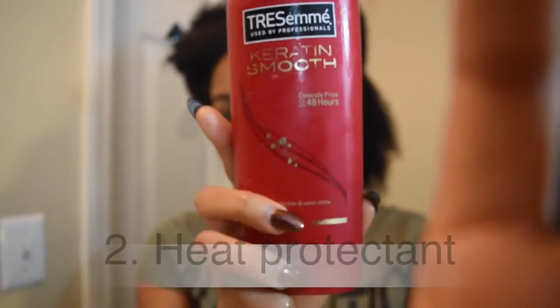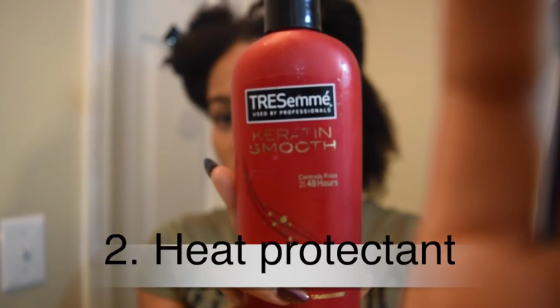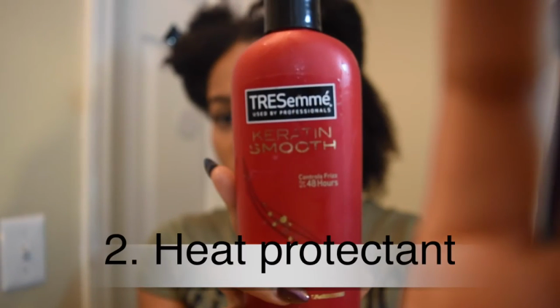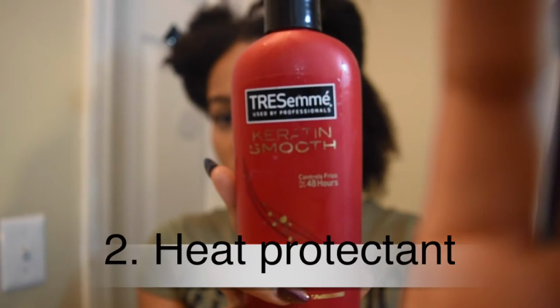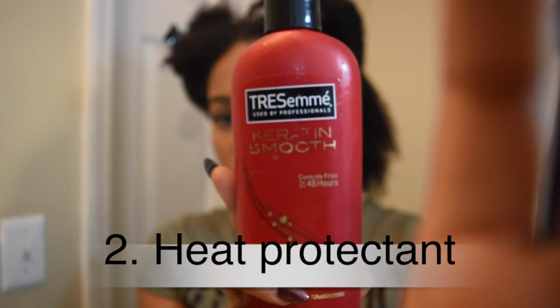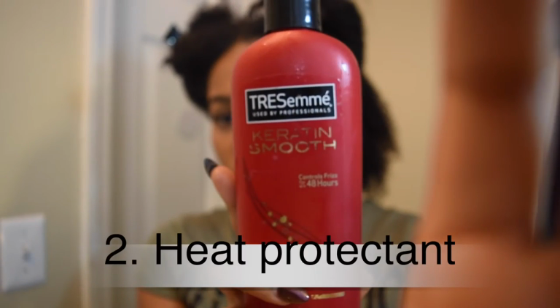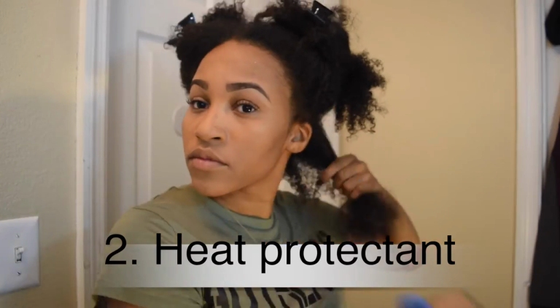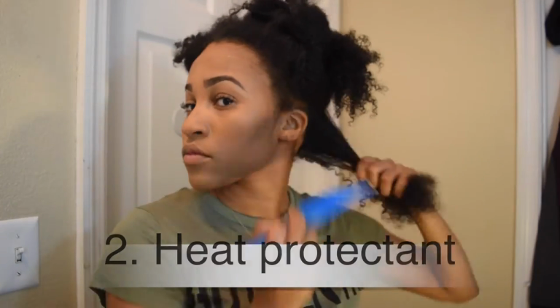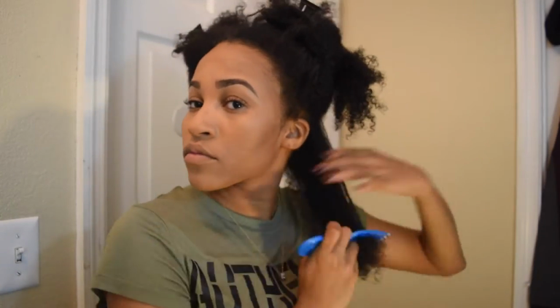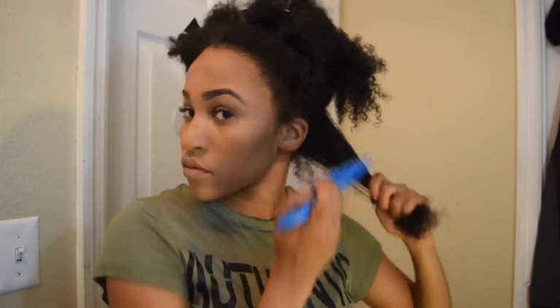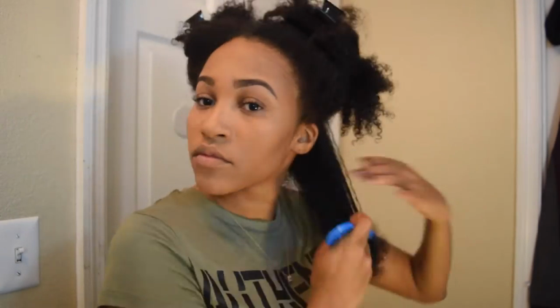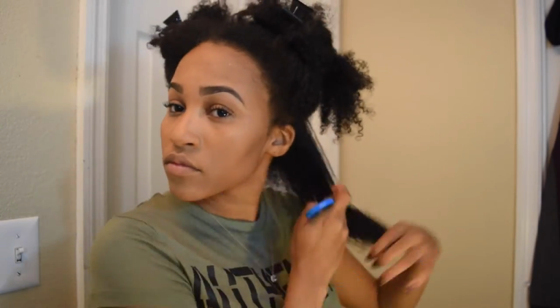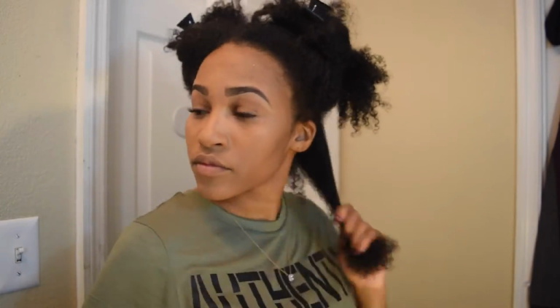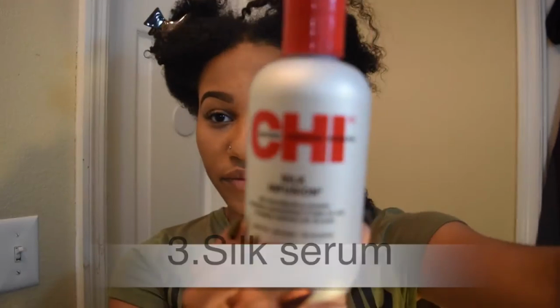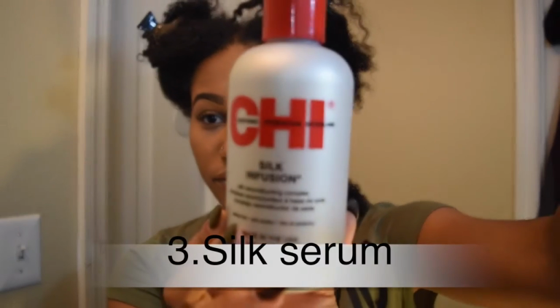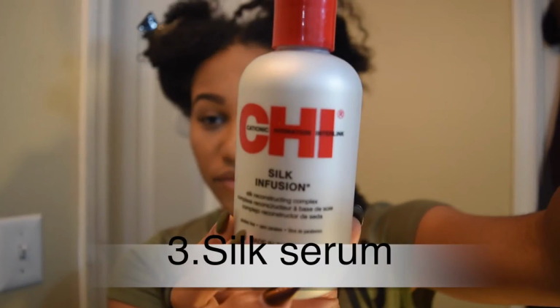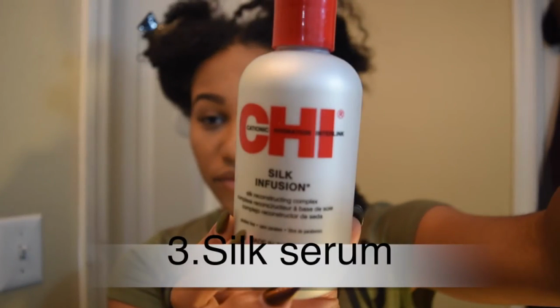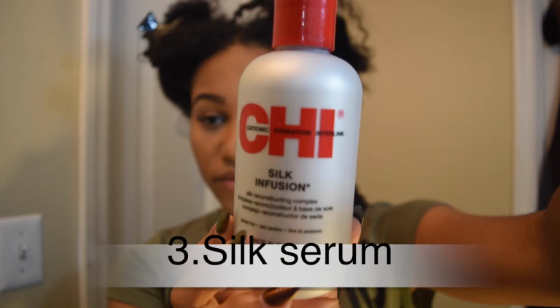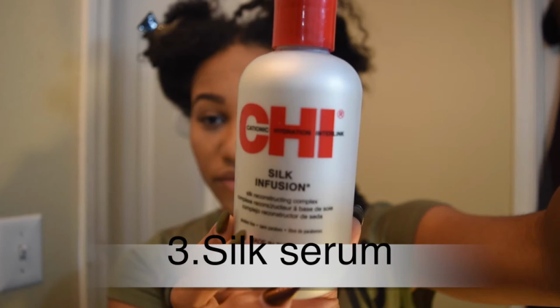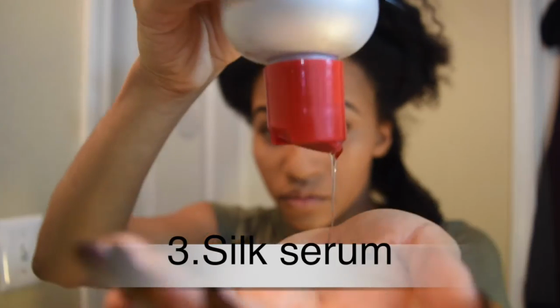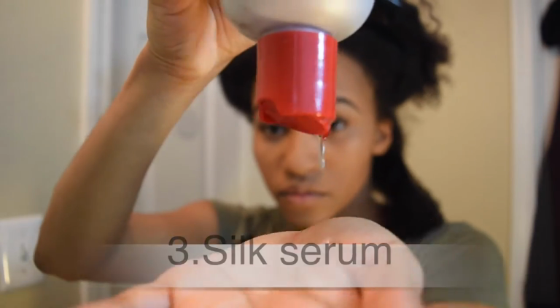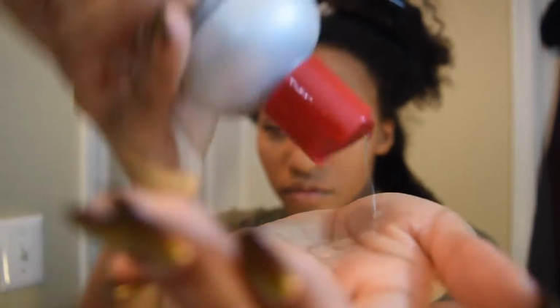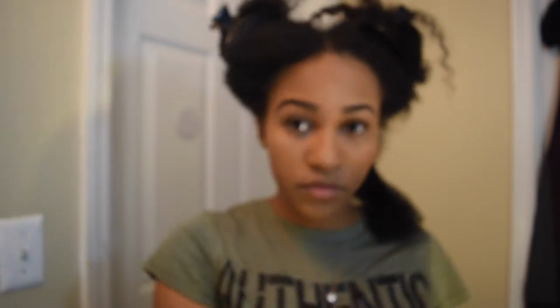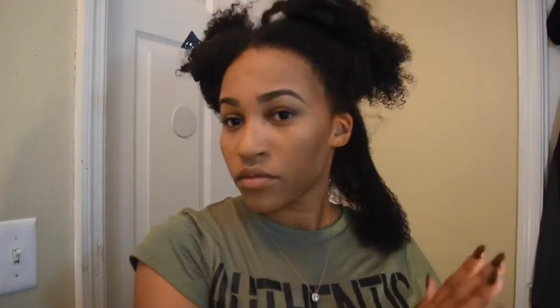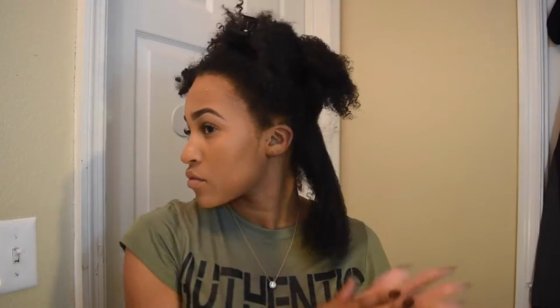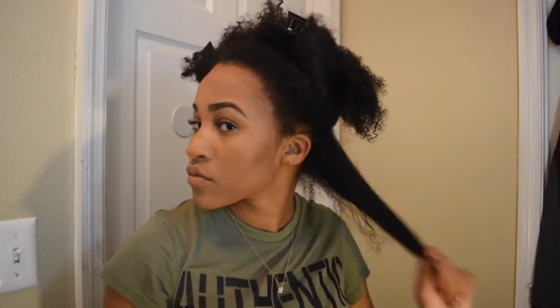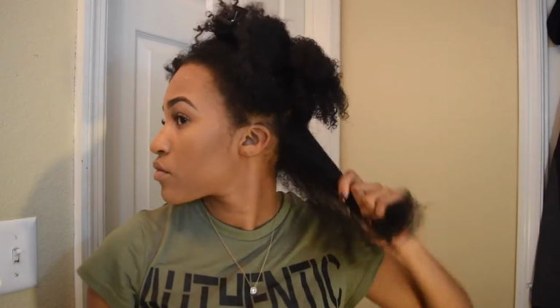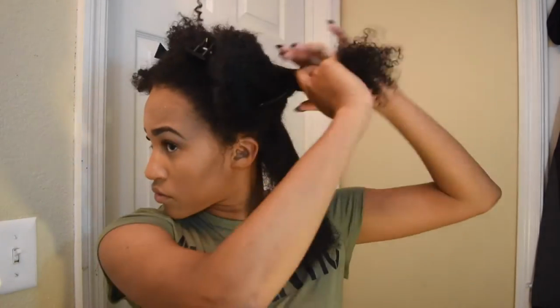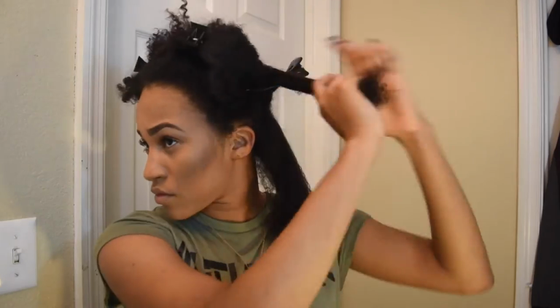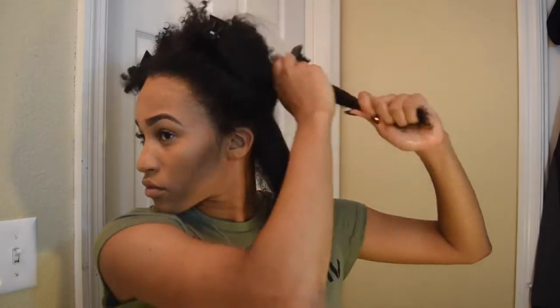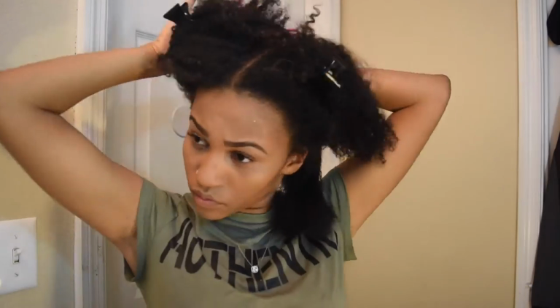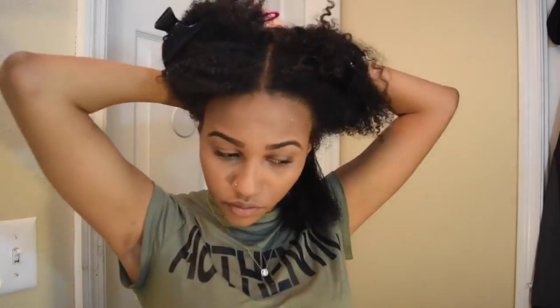Next I'm using Tresemme's Keratin Smooth as a heat protectant, and the last product I'm using is Chi's silk infusion. I've literally lived by this product, but you can use any type of serum or silk product for this.